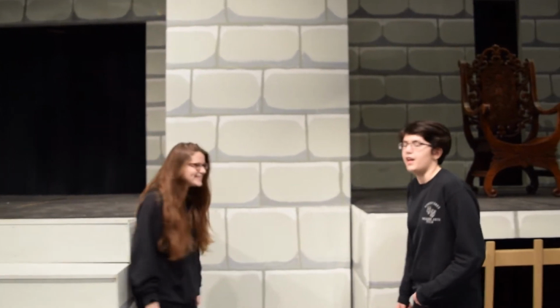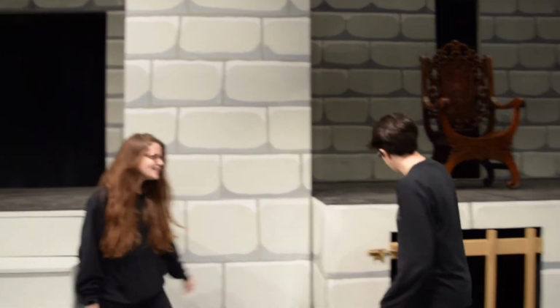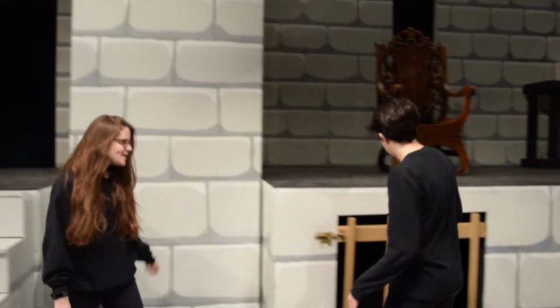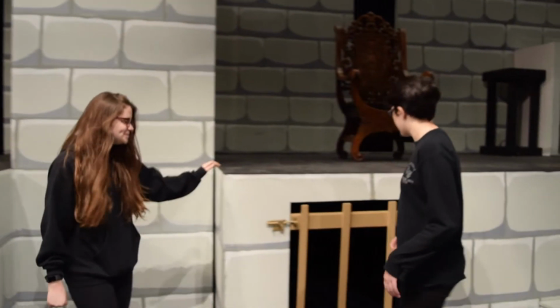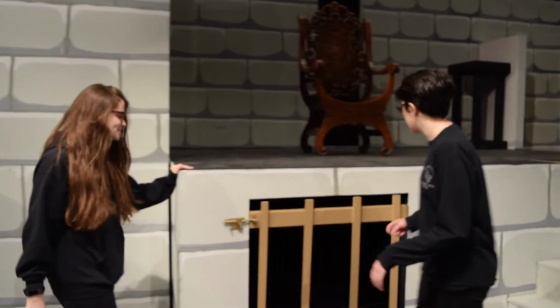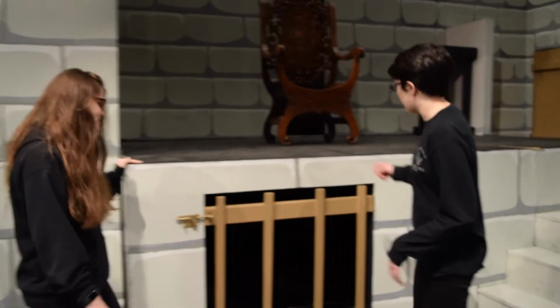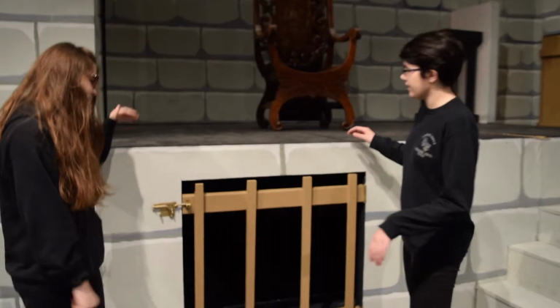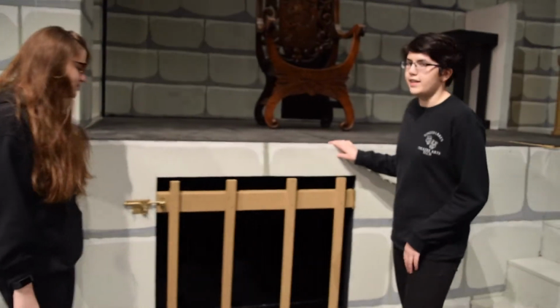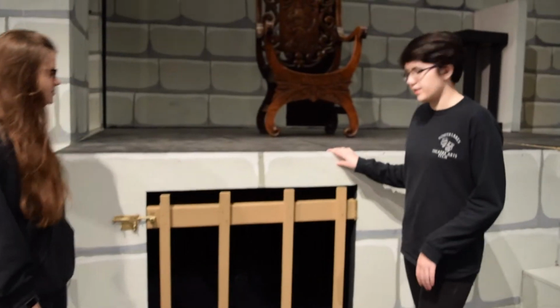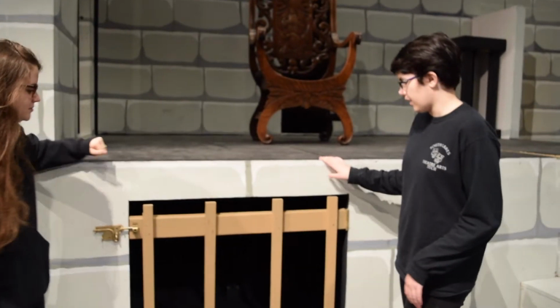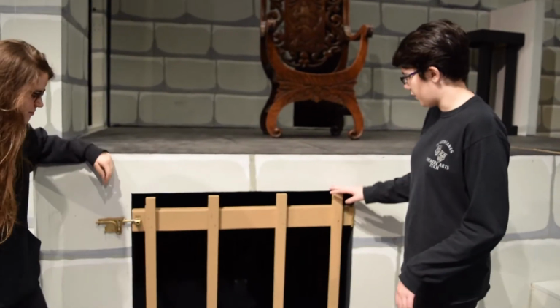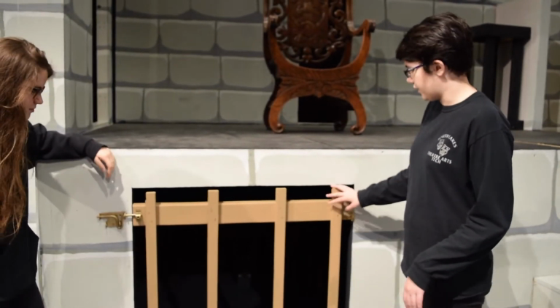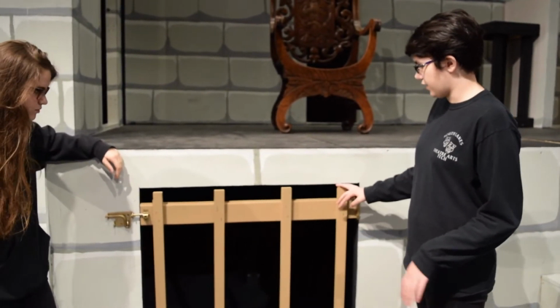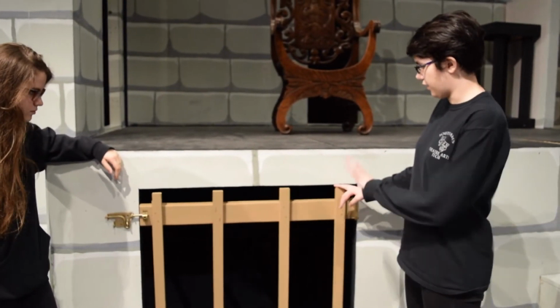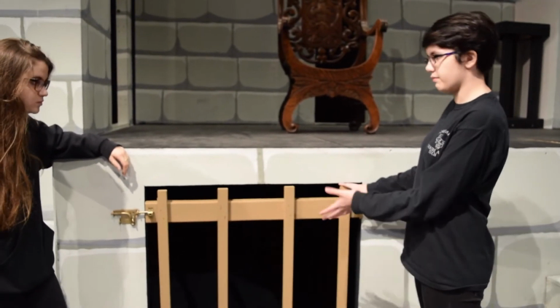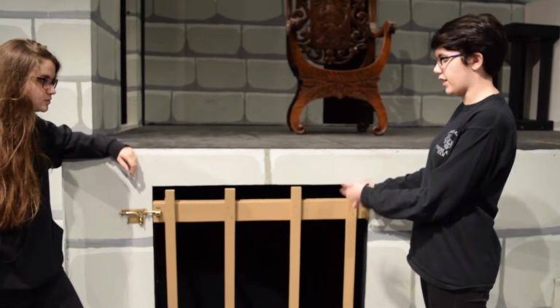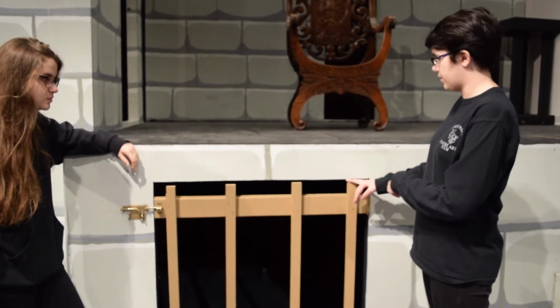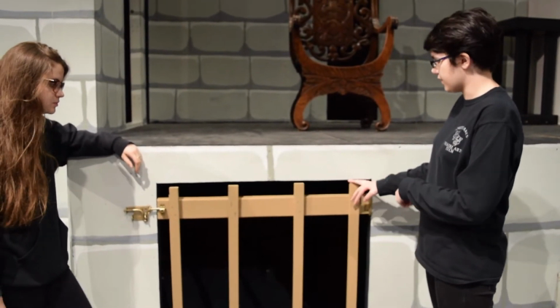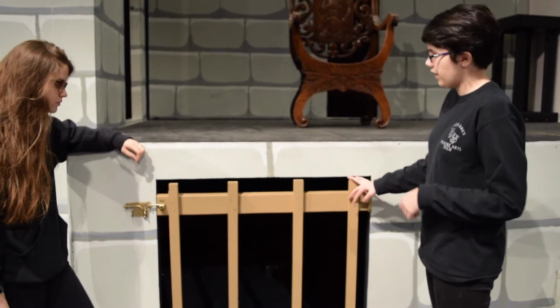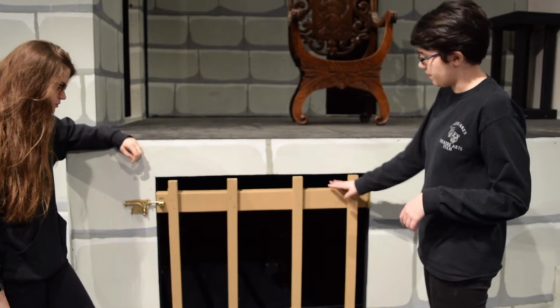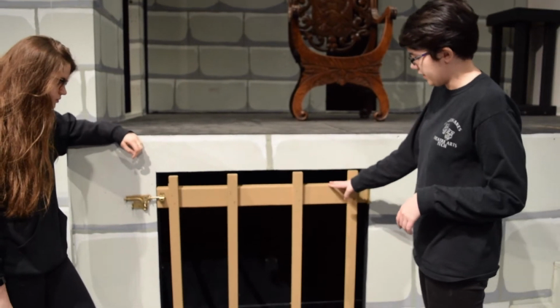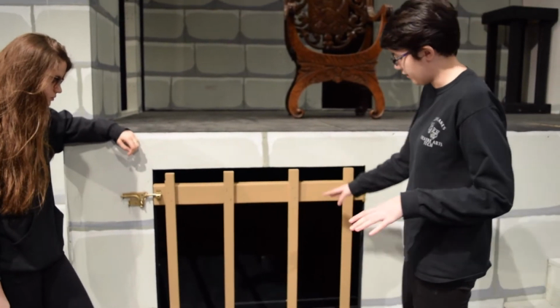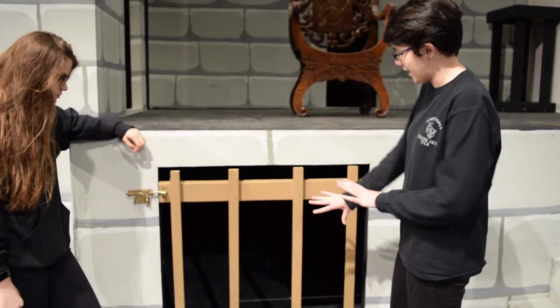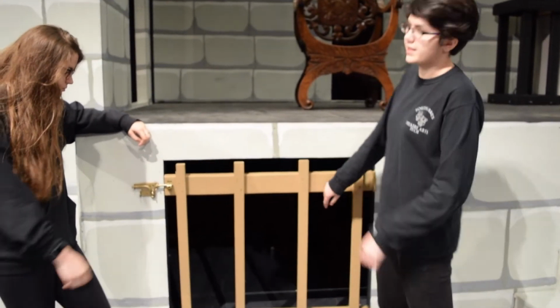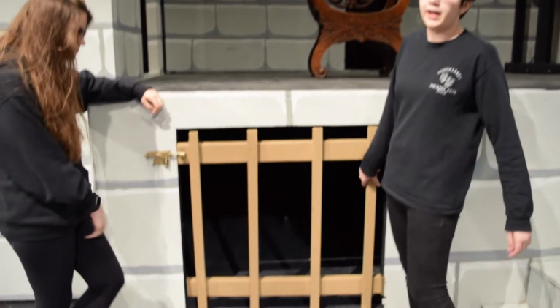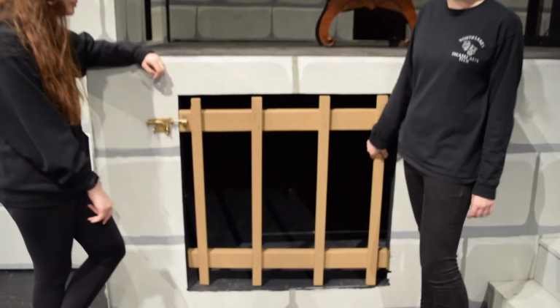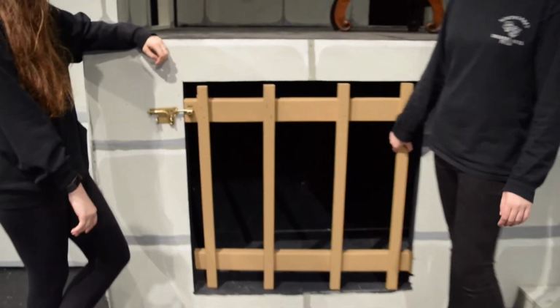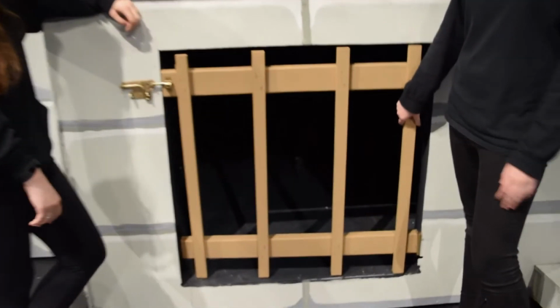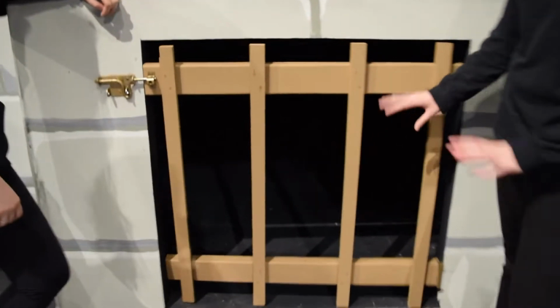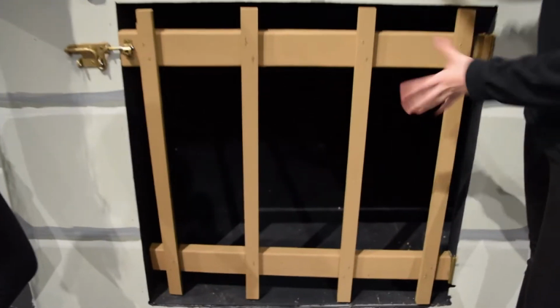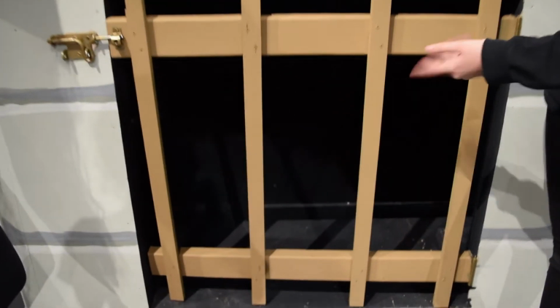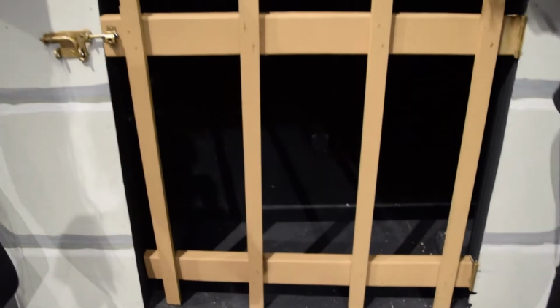Over here we have the prison that Maurice is trapped in in the castle. We built this piece ourselves and painted it. You would have to paint the inside of it black to make it seem darker, like an actual prison would look.